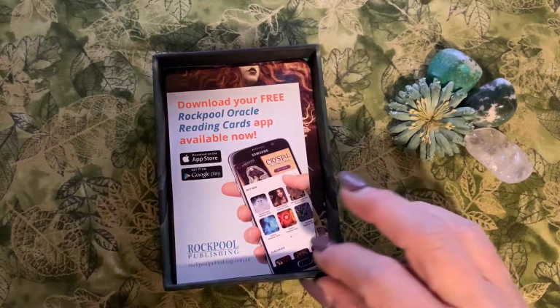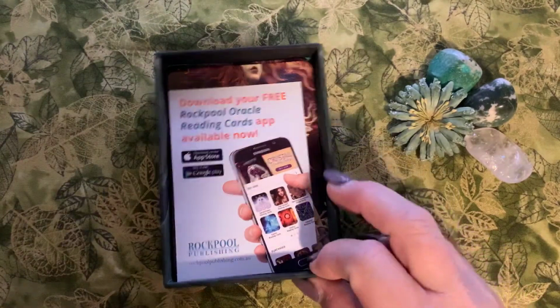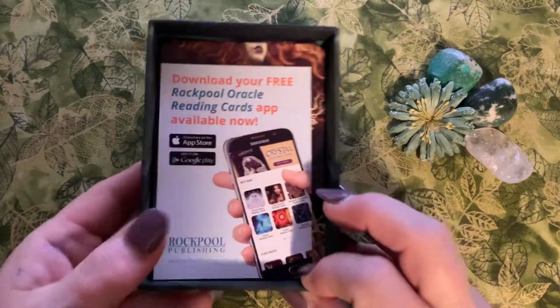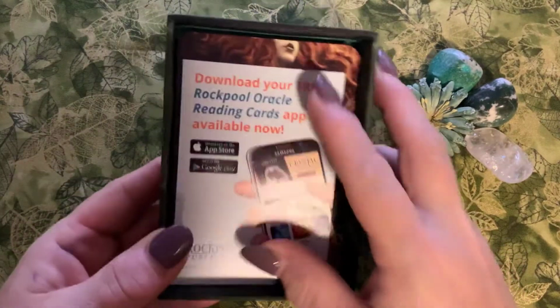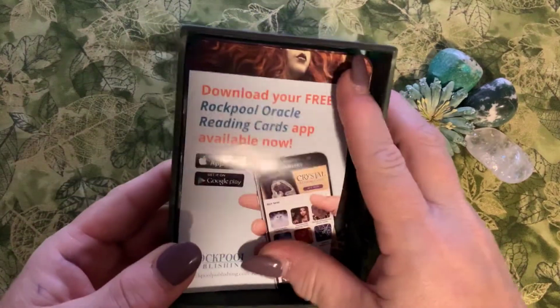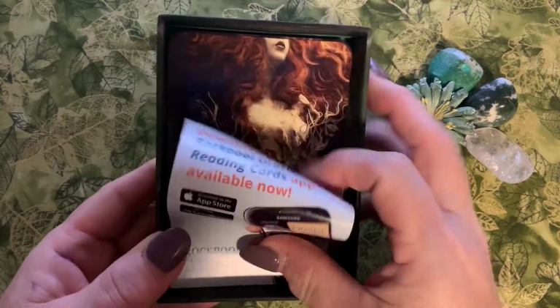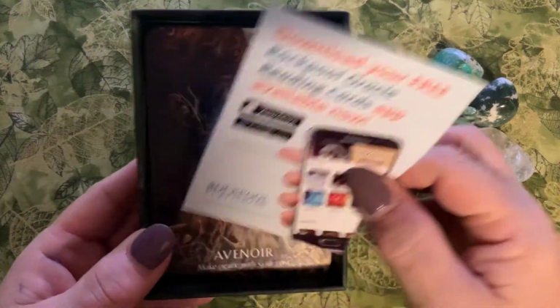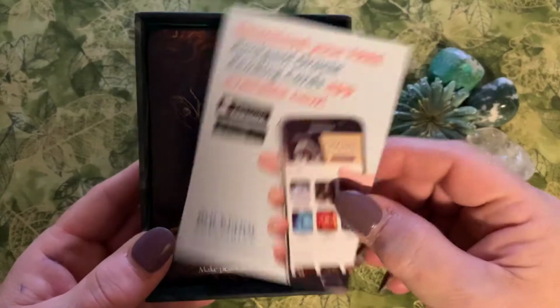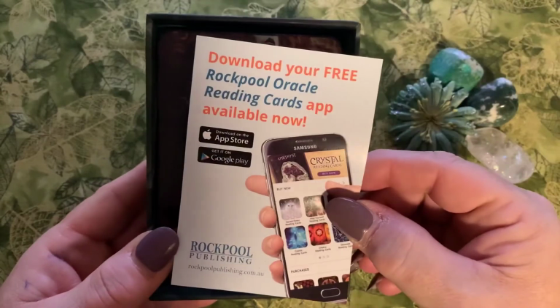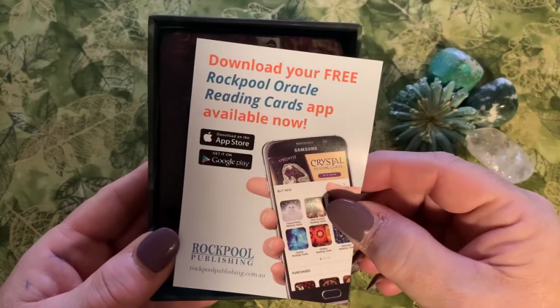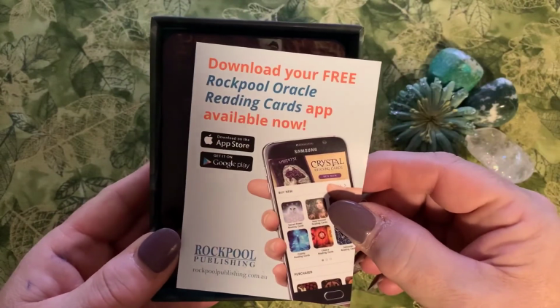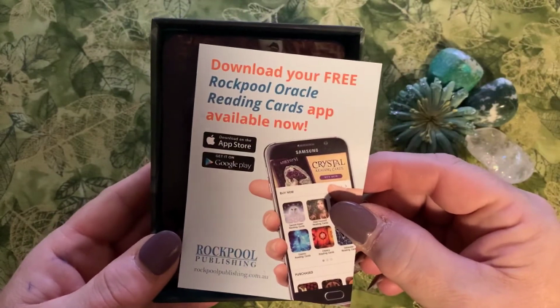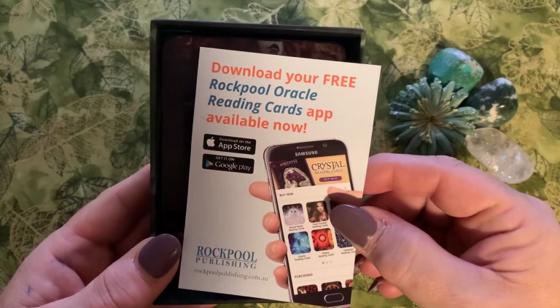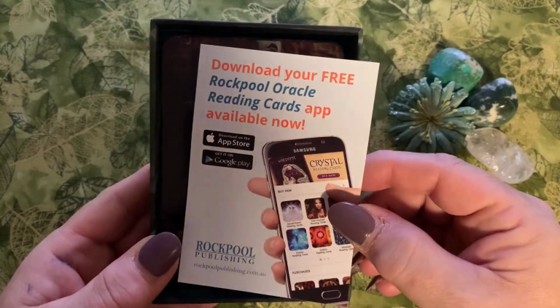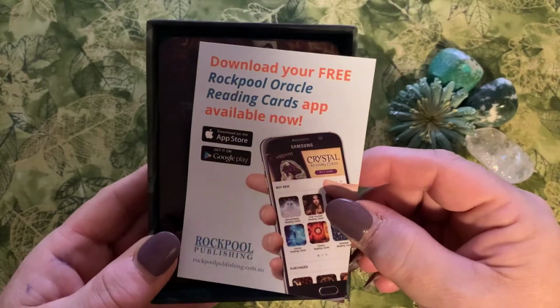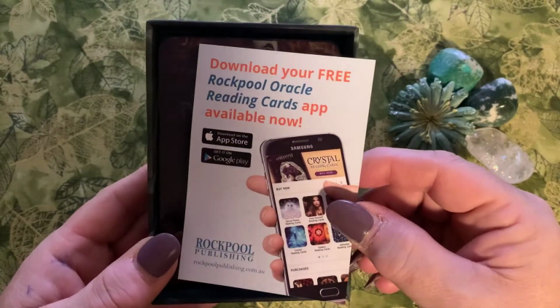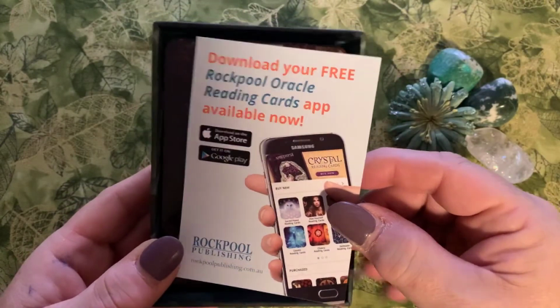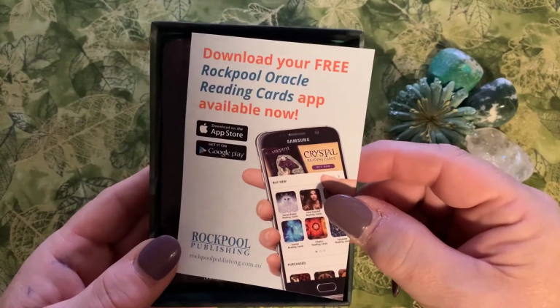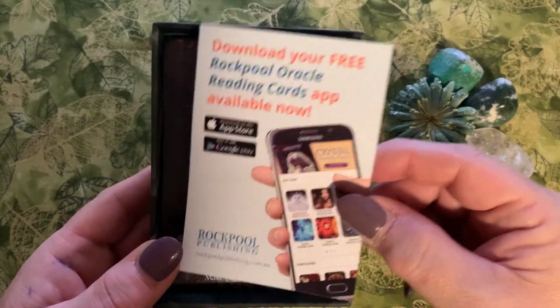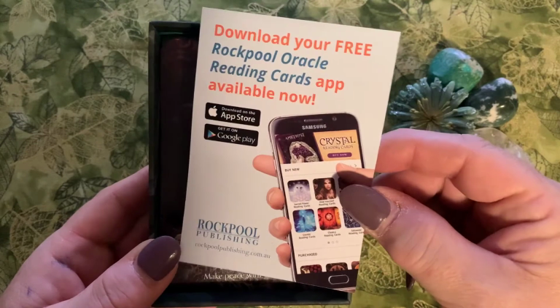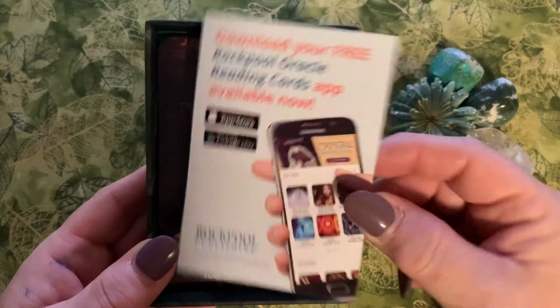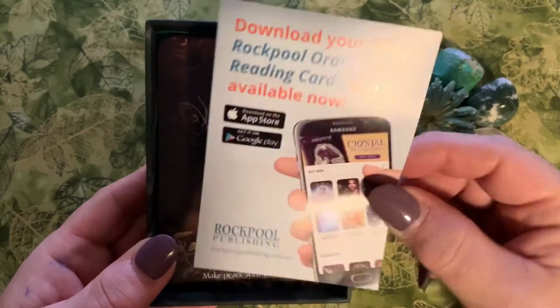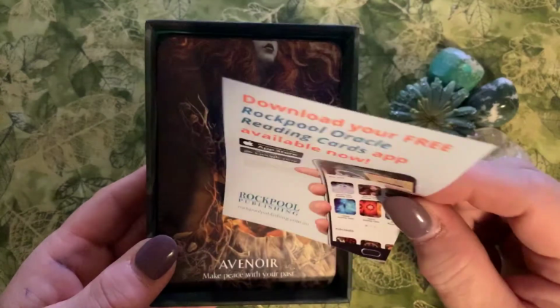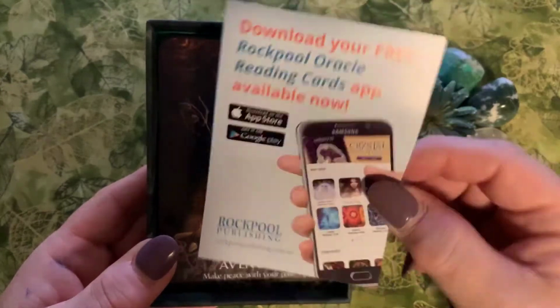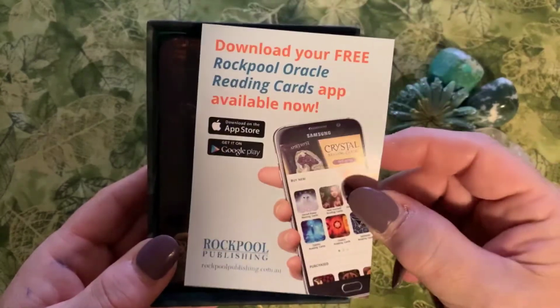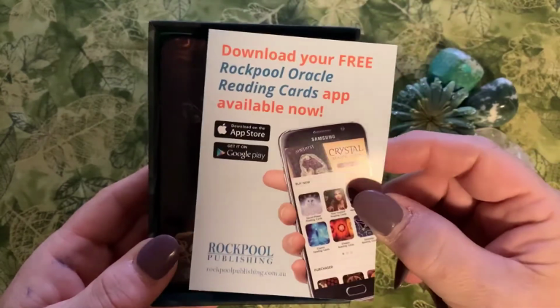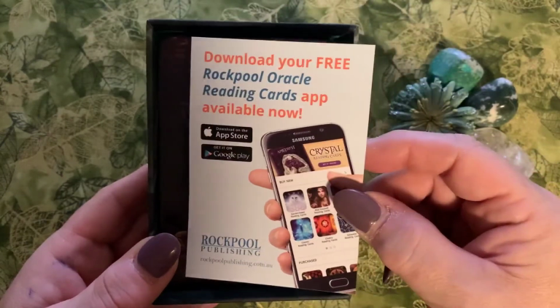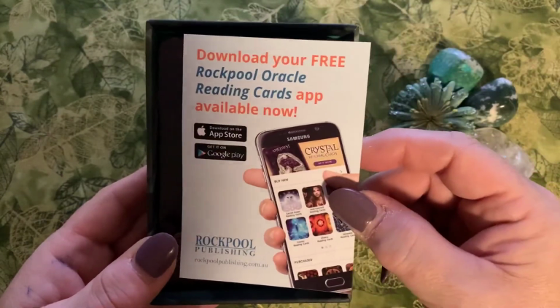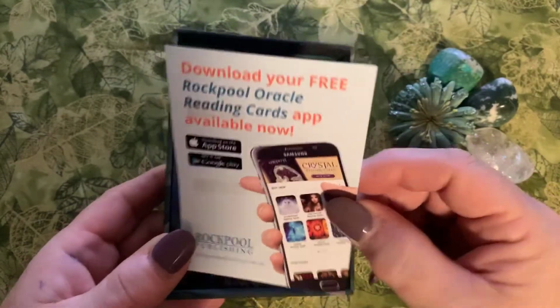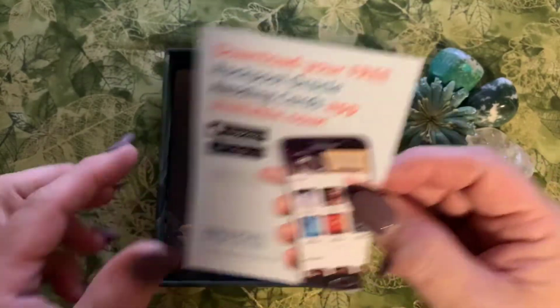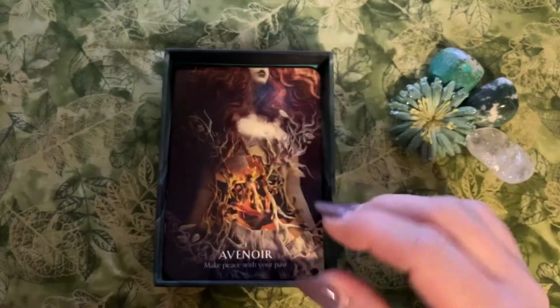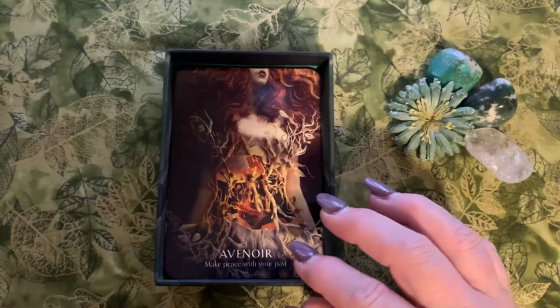There's also a little flyer — an advertisement about downloading their app for some card apps. Let's put this aside.